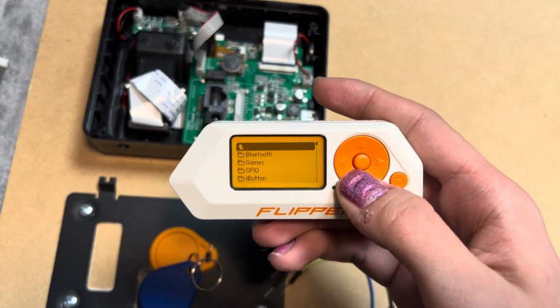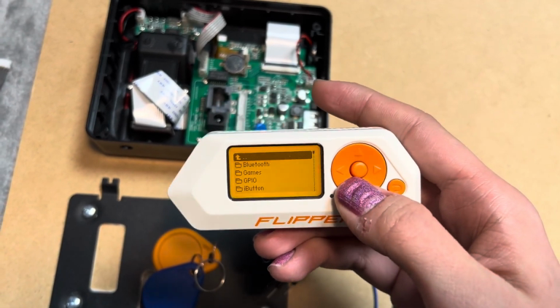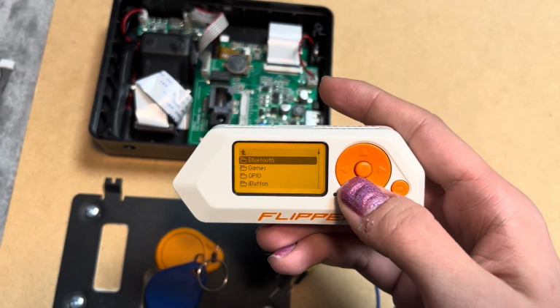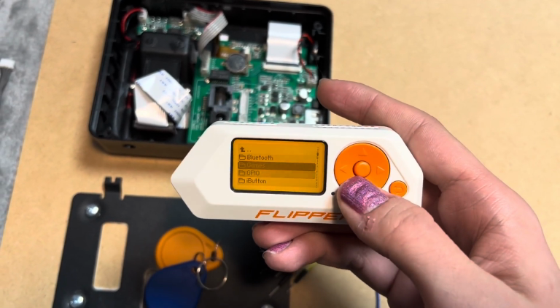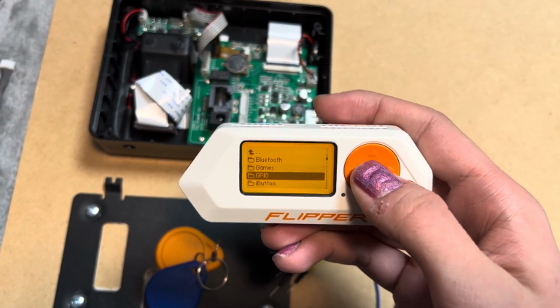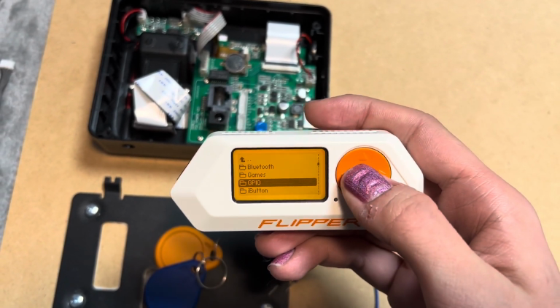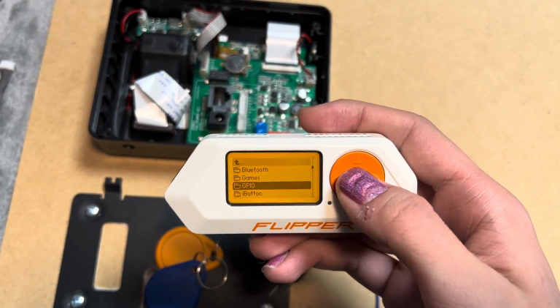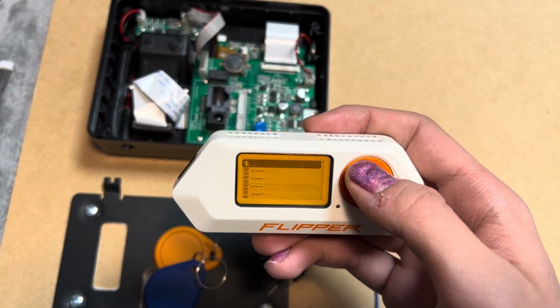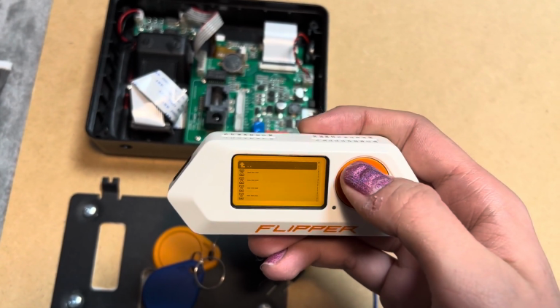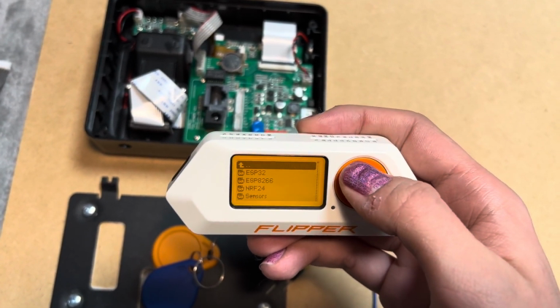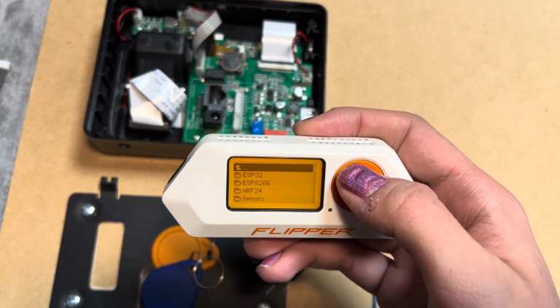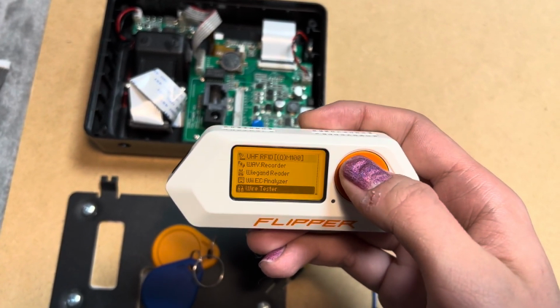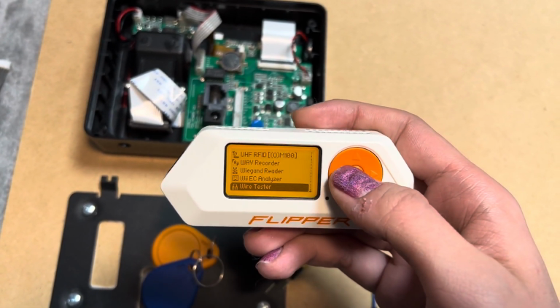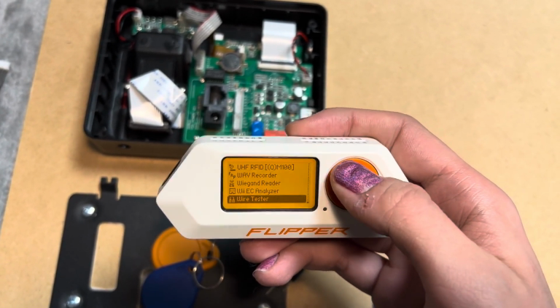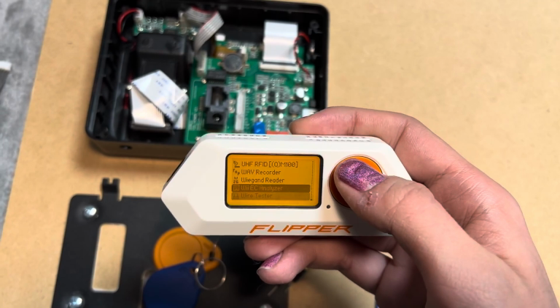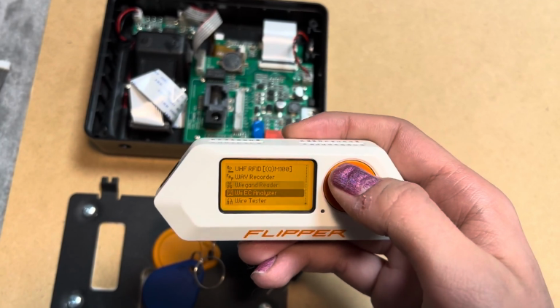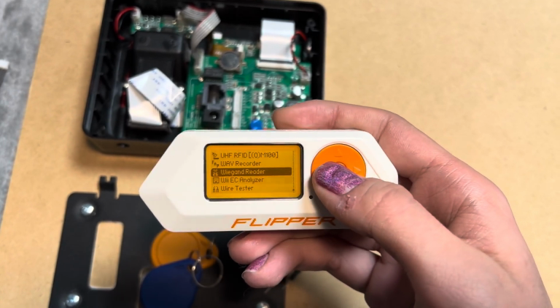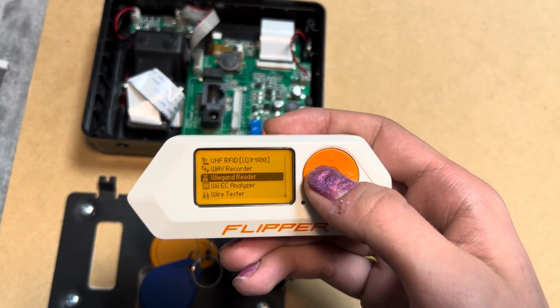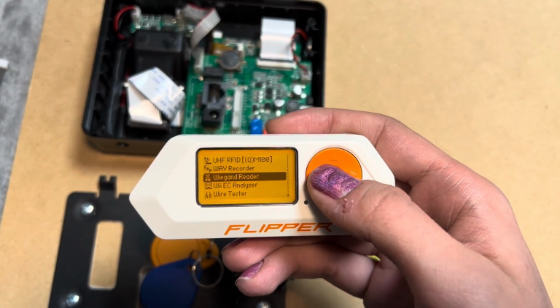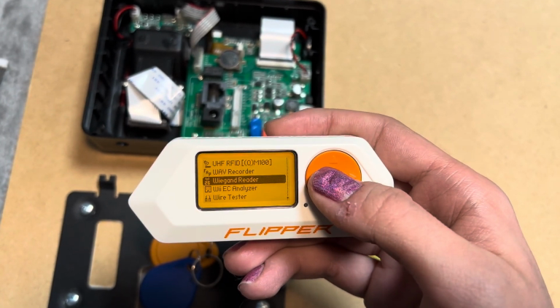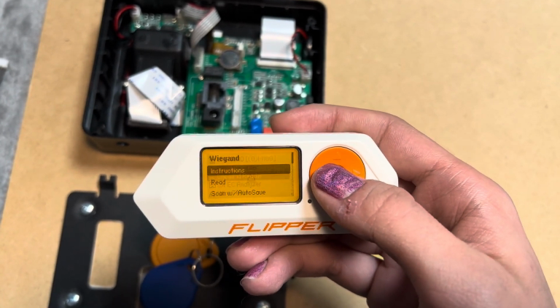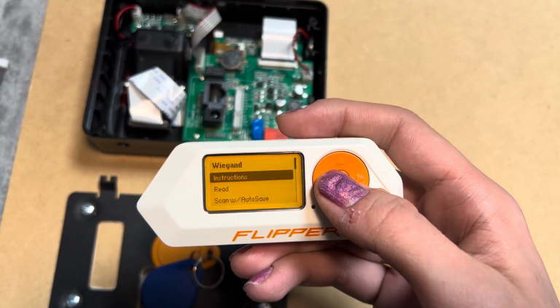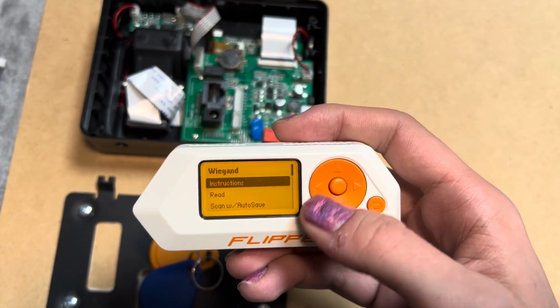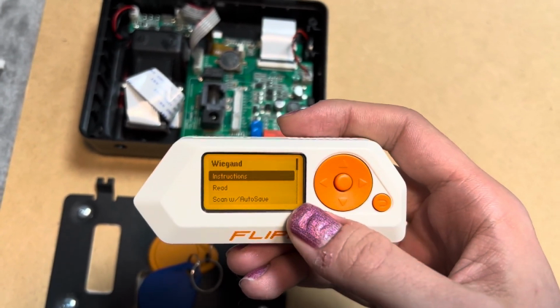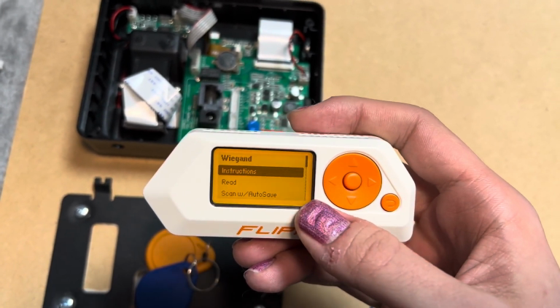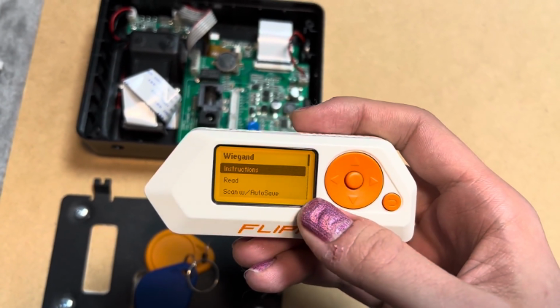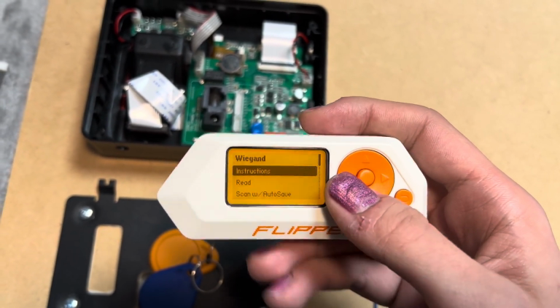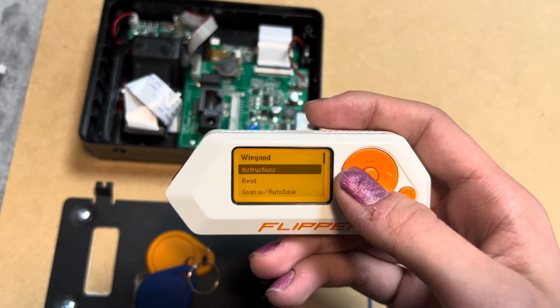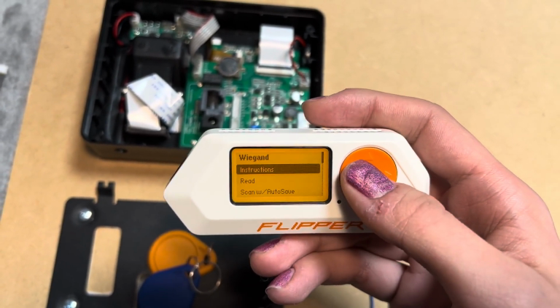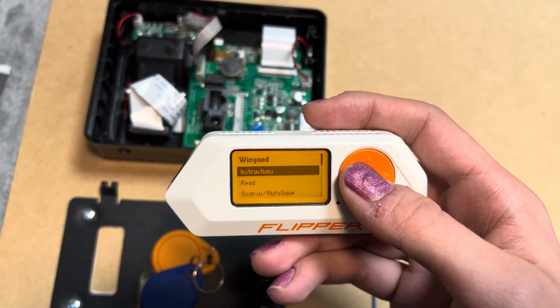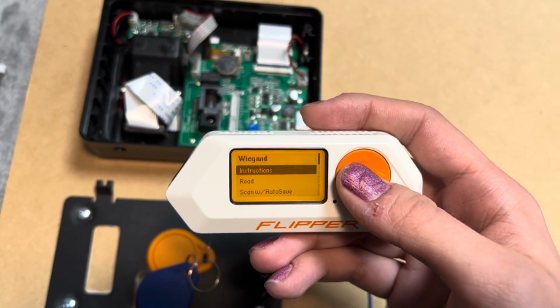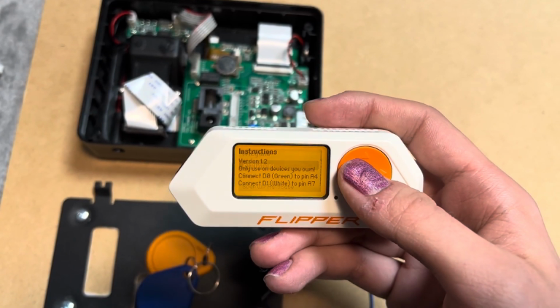I'm going to go to GPIO and I can see here Vanguard Reader. If I open that, it will open the instructions.